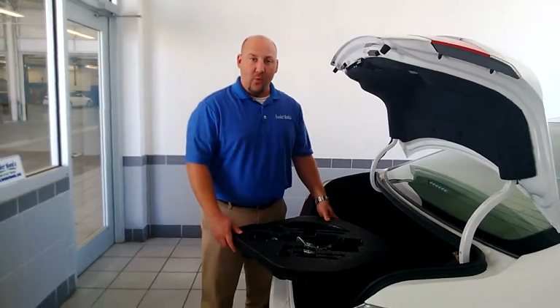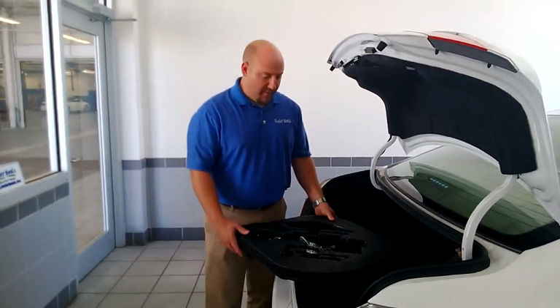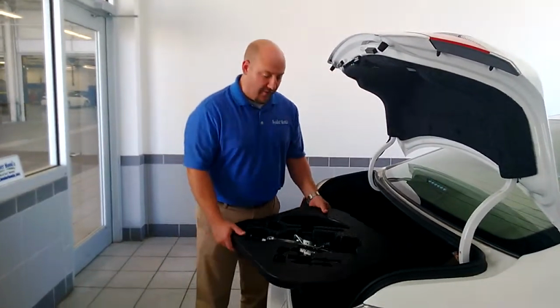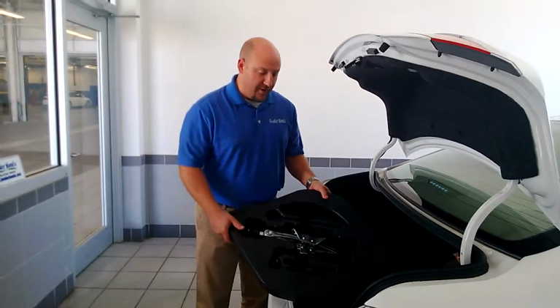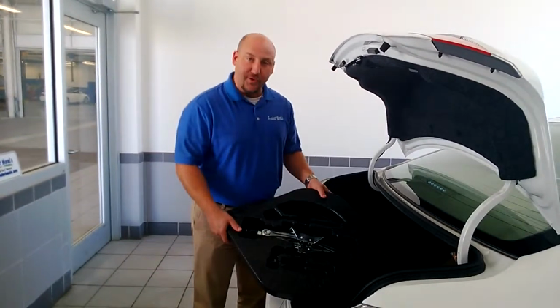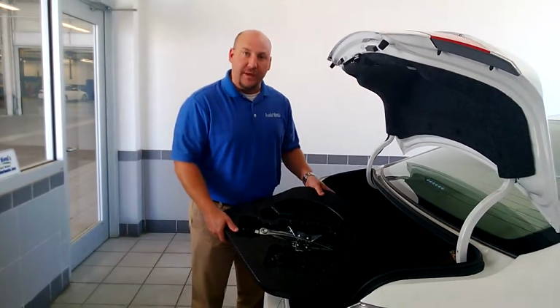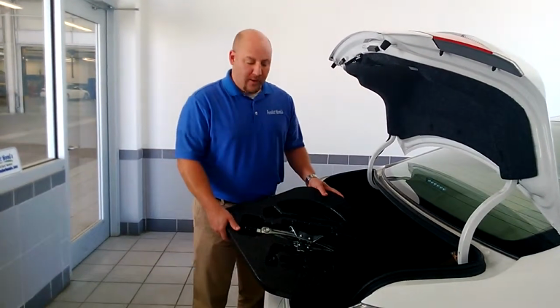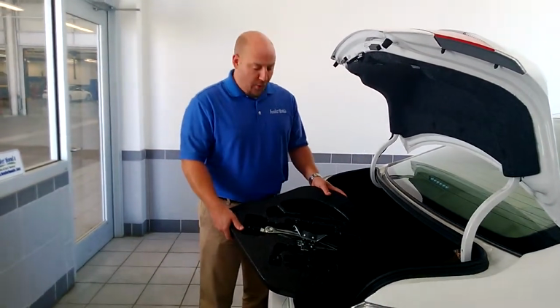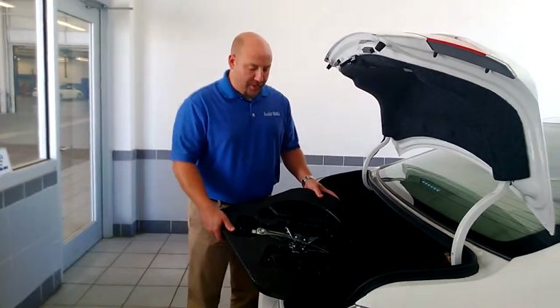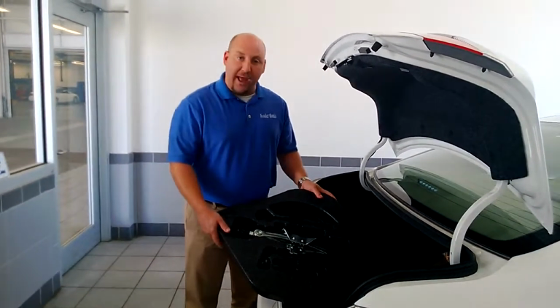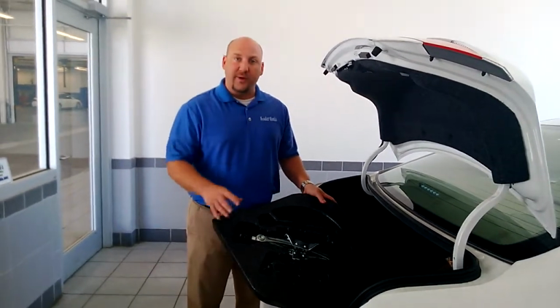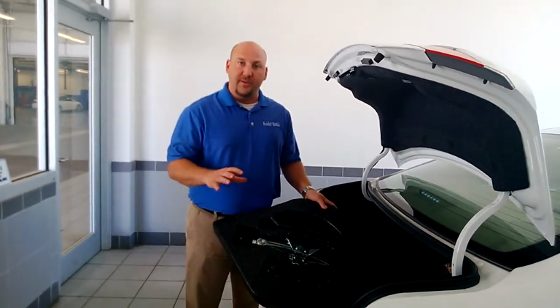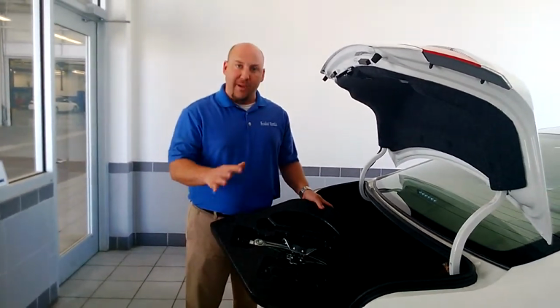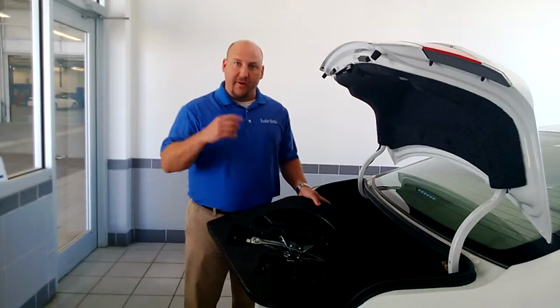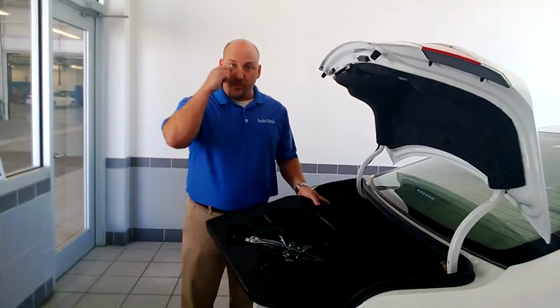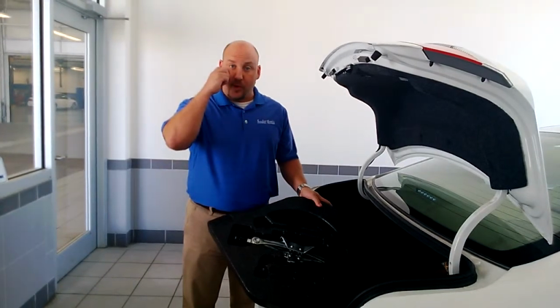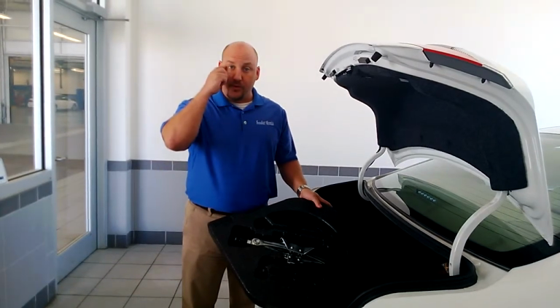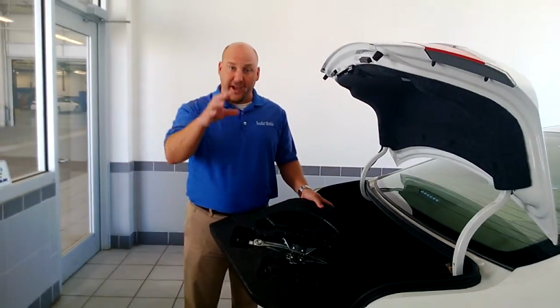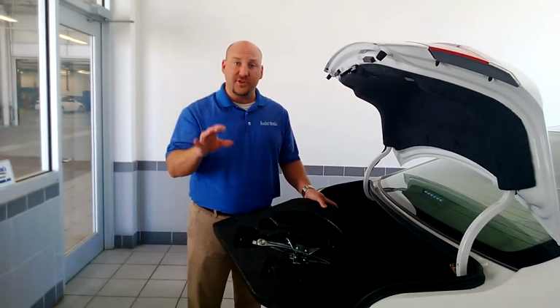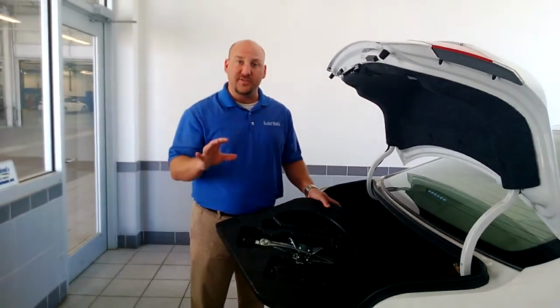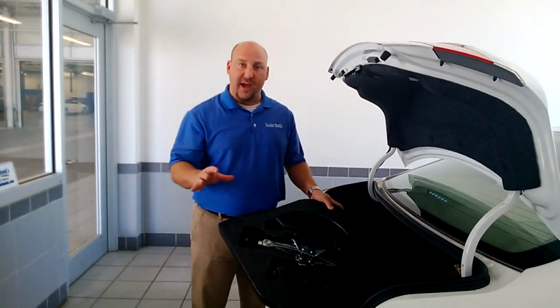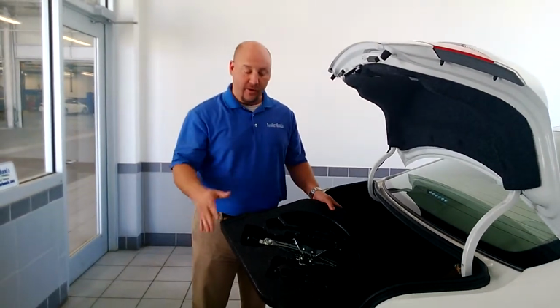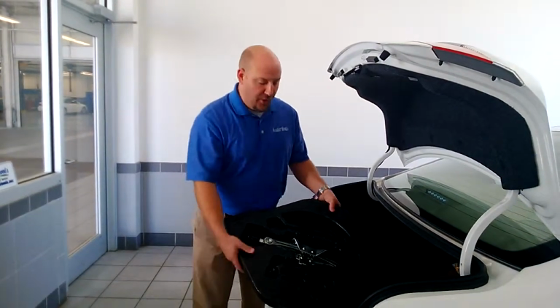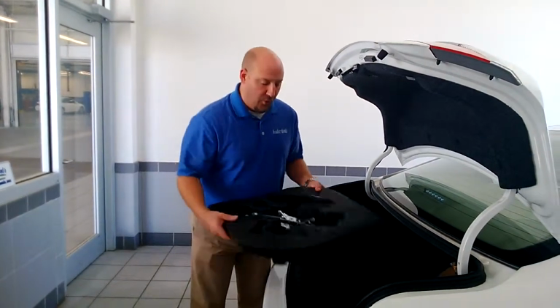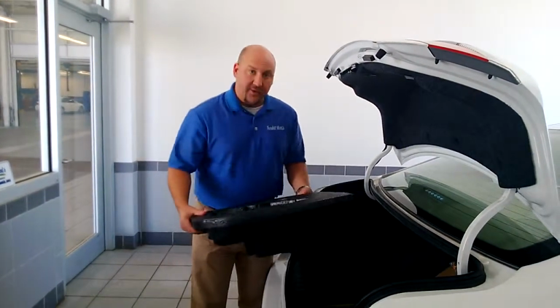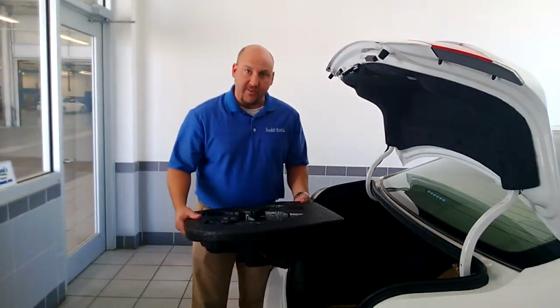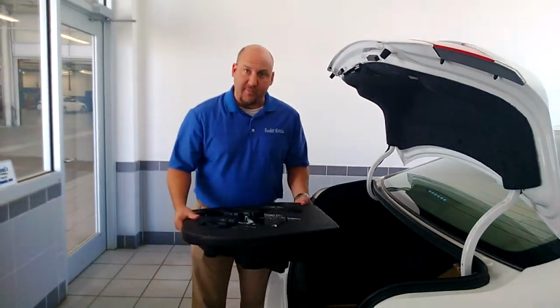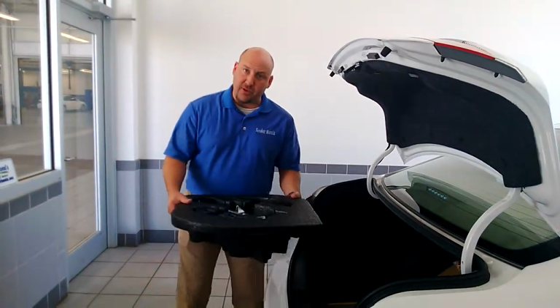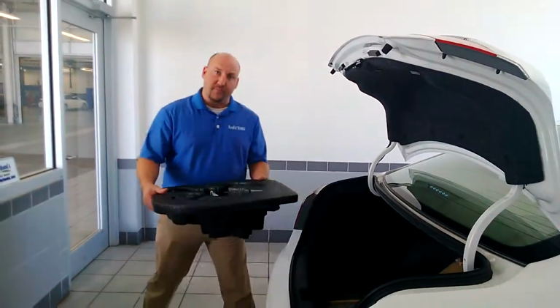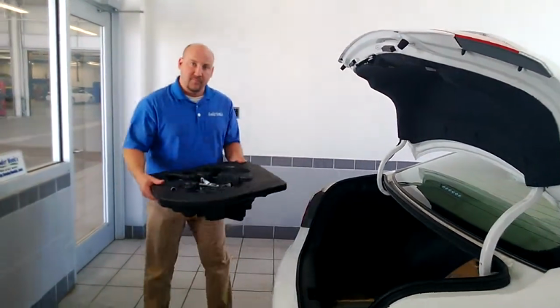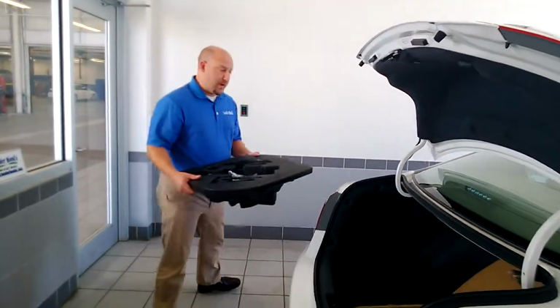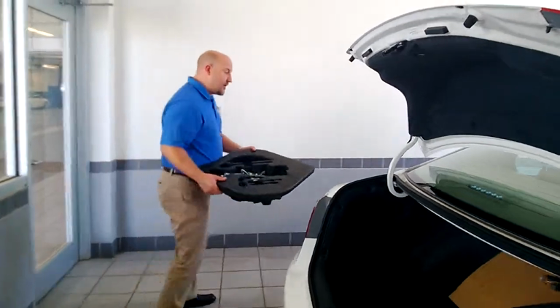Welcome back for video number two. What we're going to do now is prepare to actually change the tire. So take this out of the back of the trunk and come right around here.